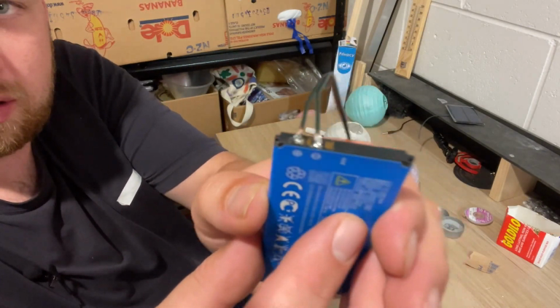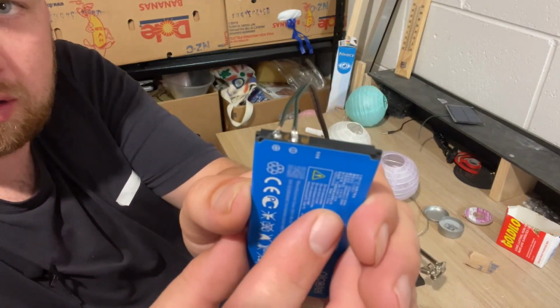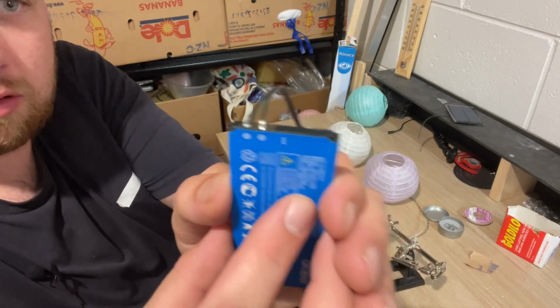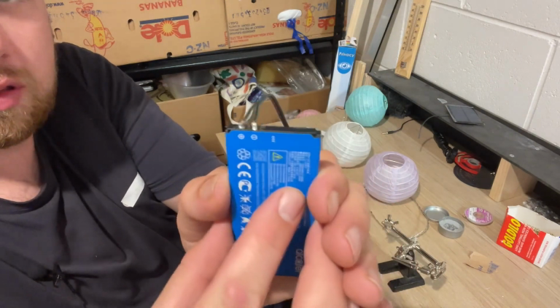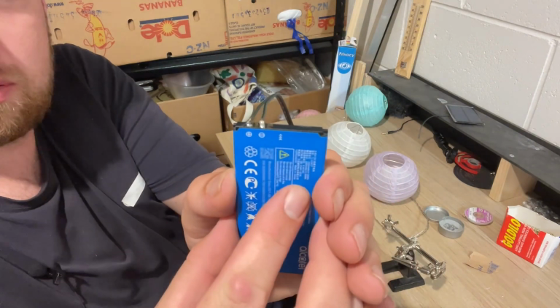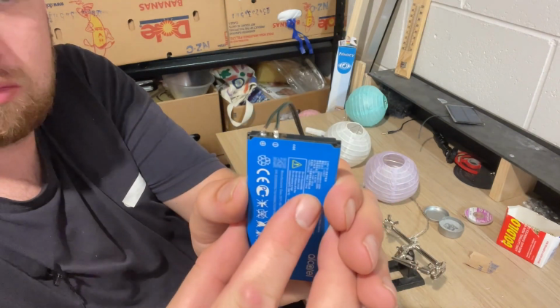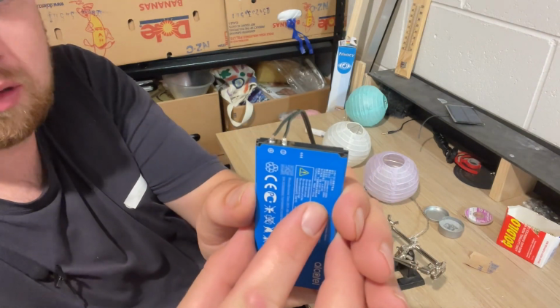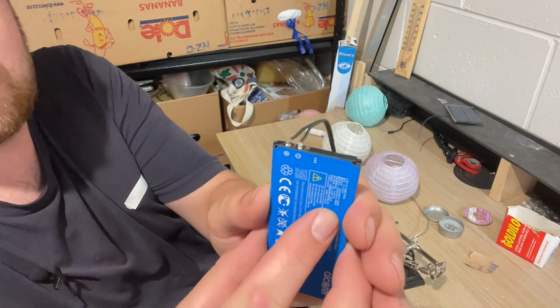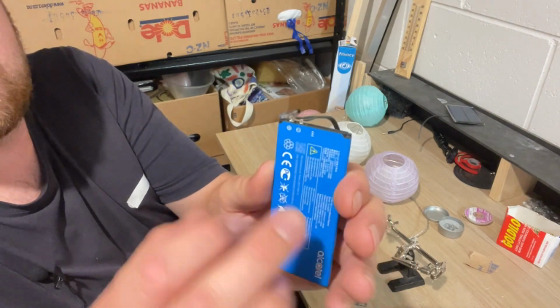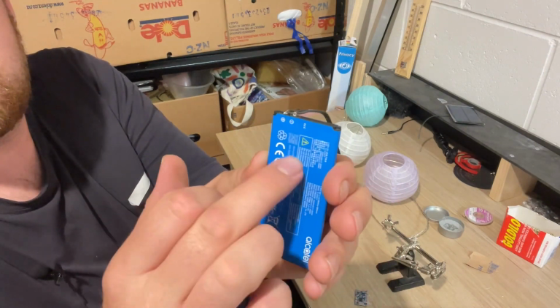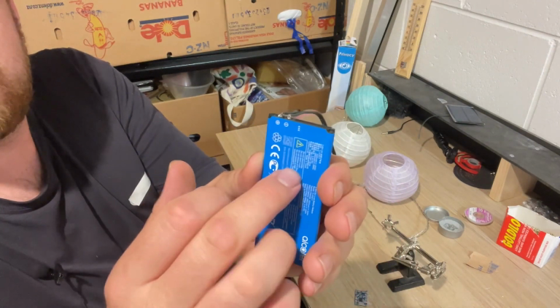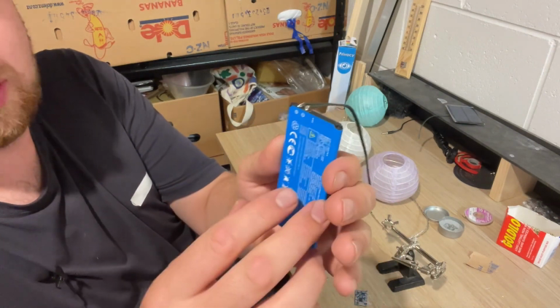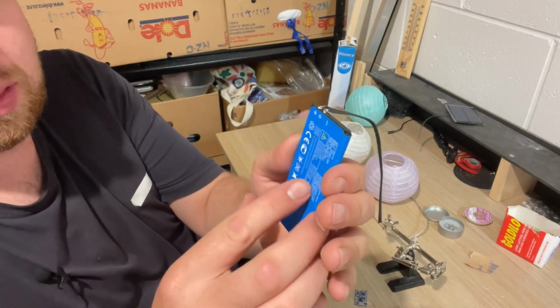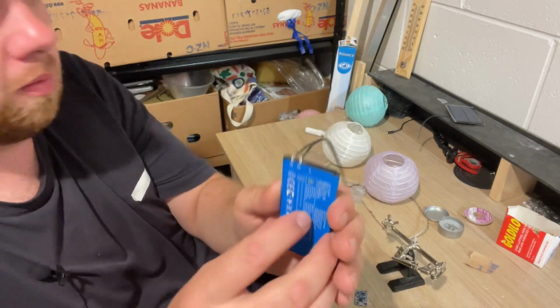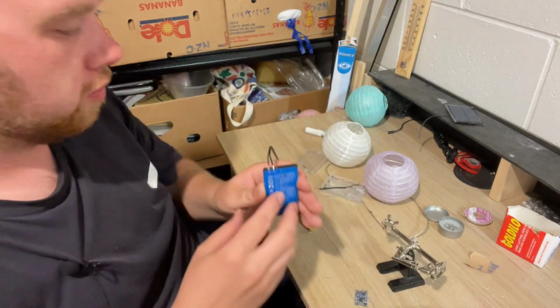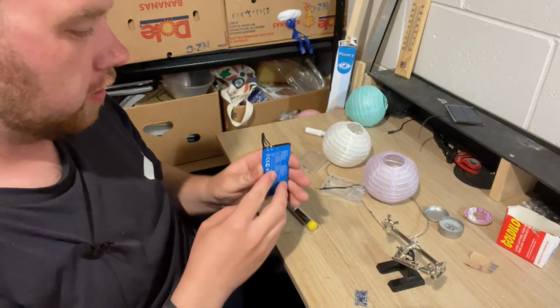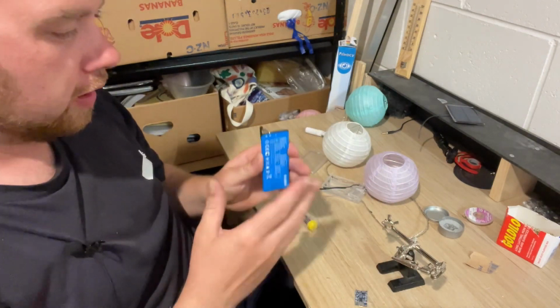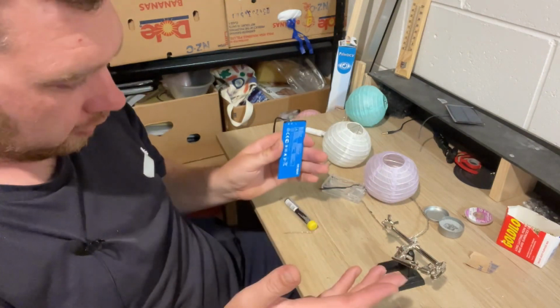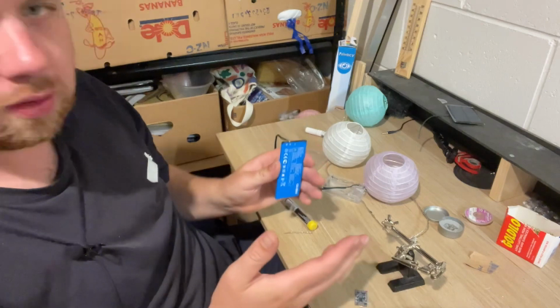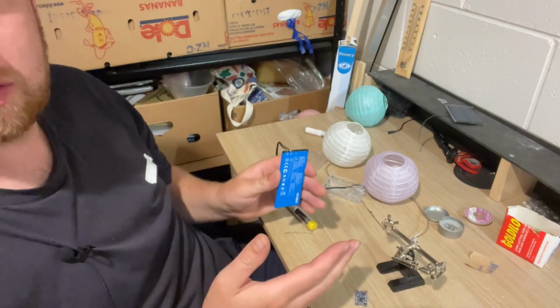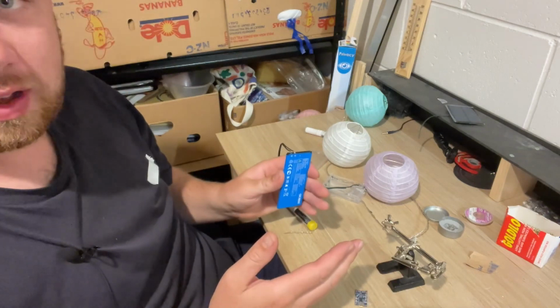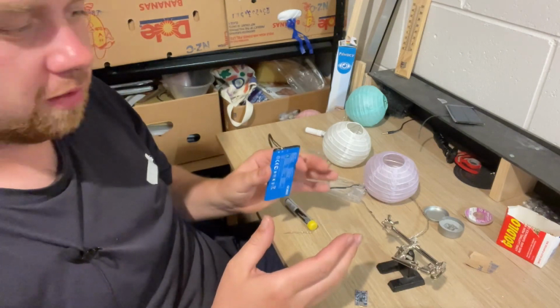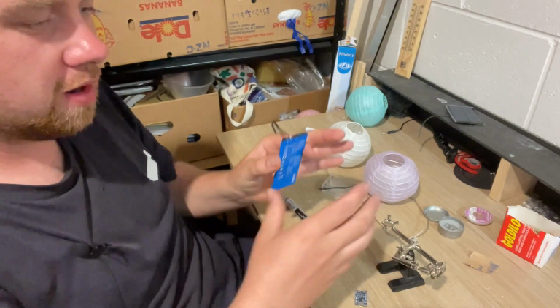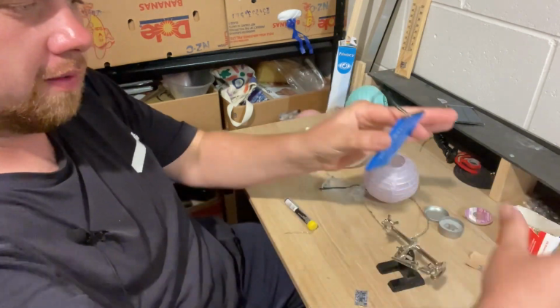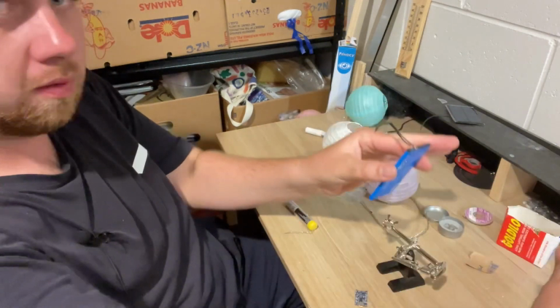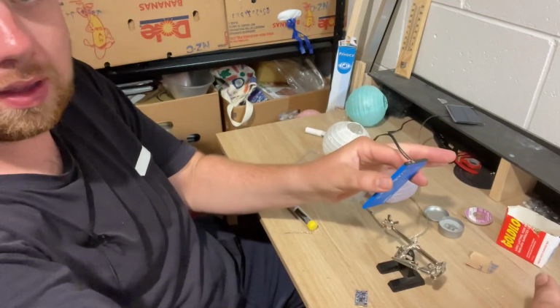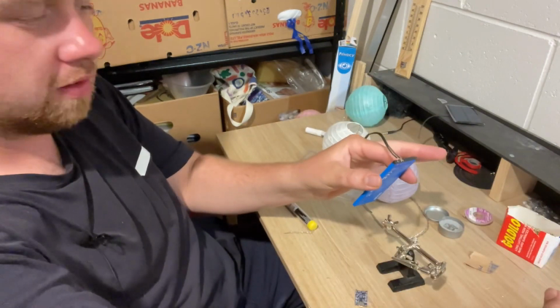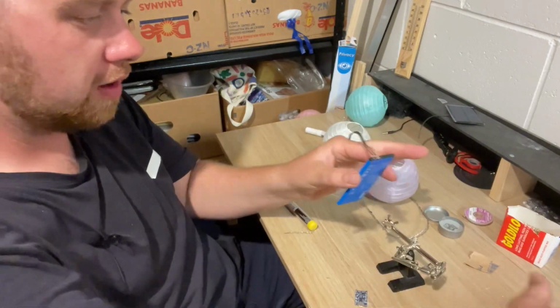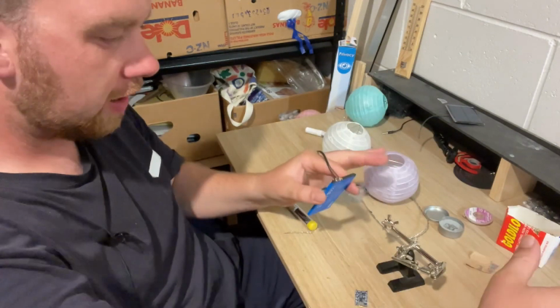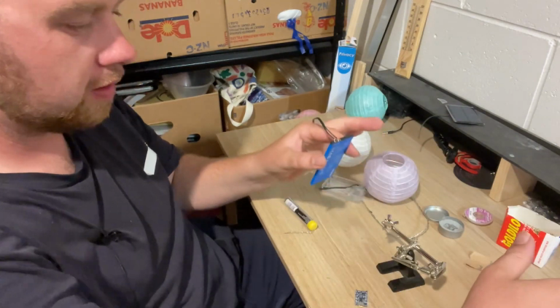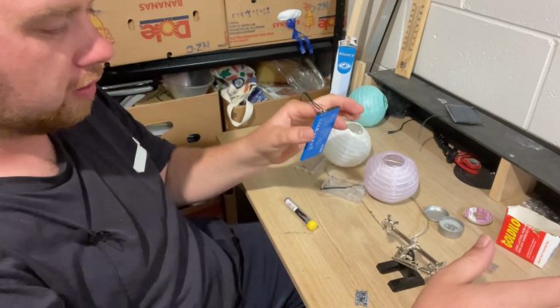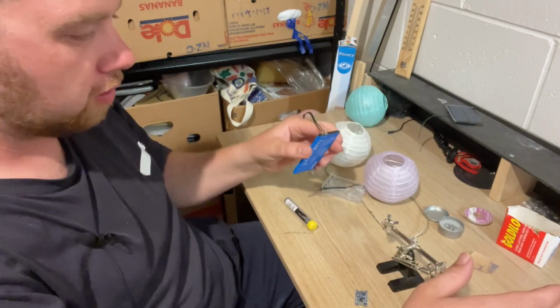Now I've soldered my two wires for the battery onto there. You want to do this really quickly because you don't want to overheat the lithium or things could catch on fire, so it's a good idea to have a little tin to the side in case something goes wrong.